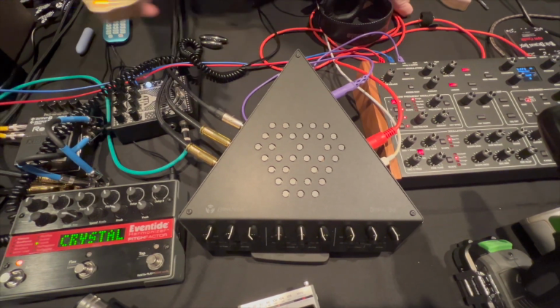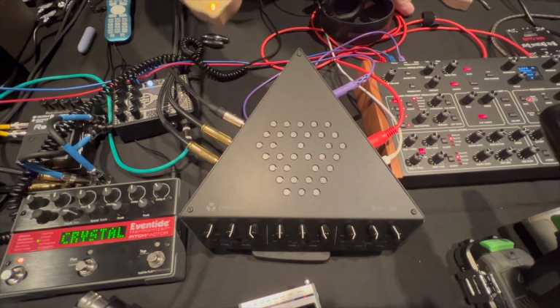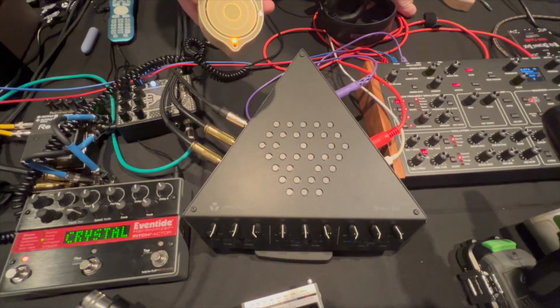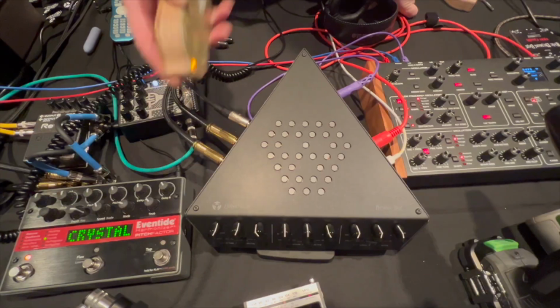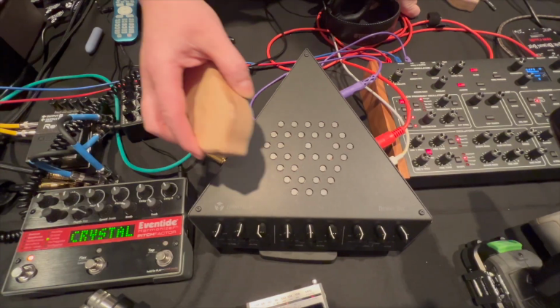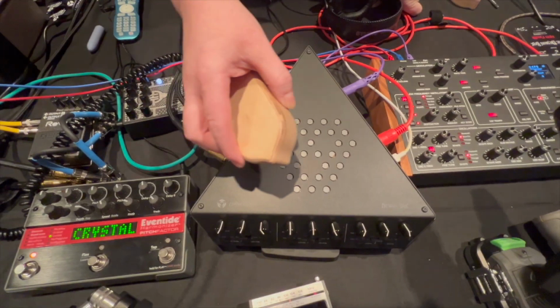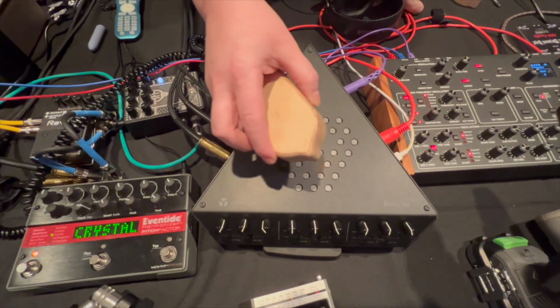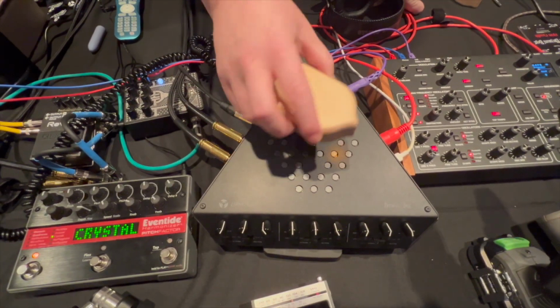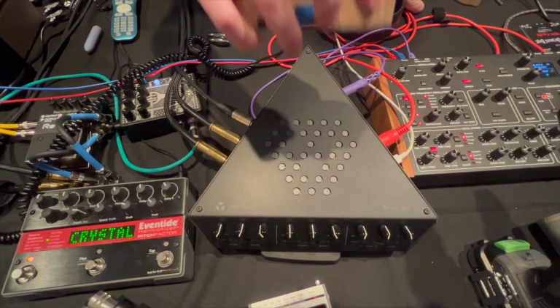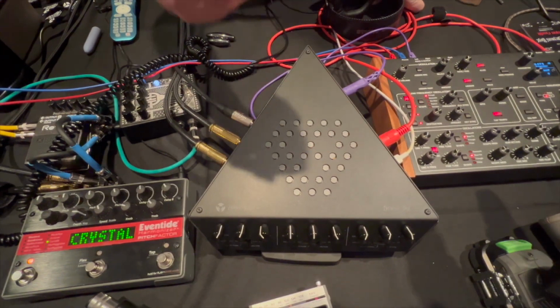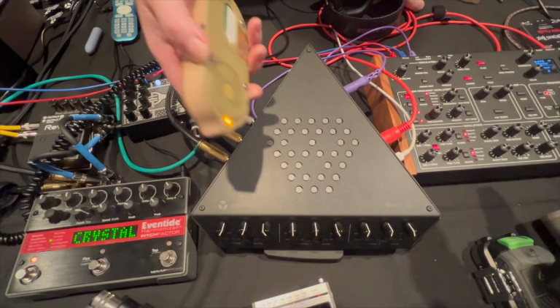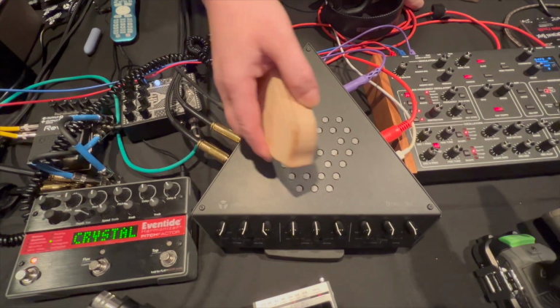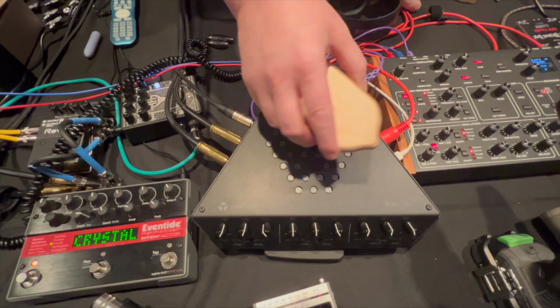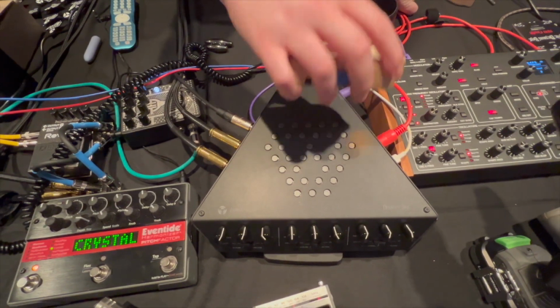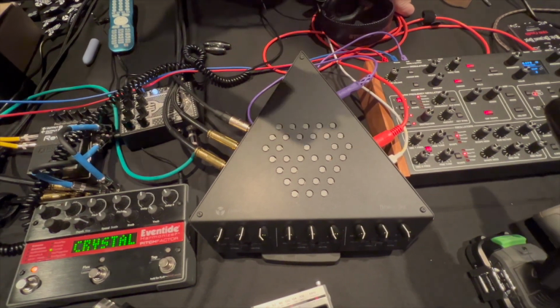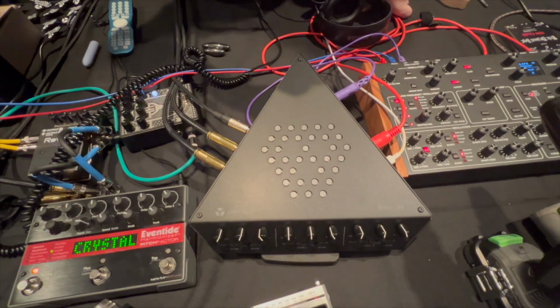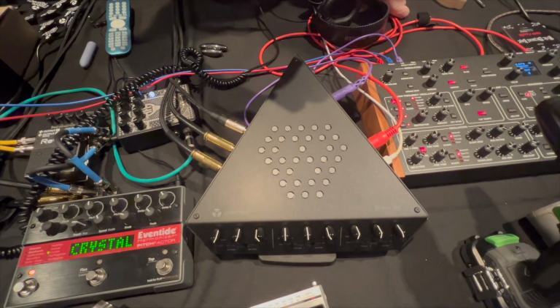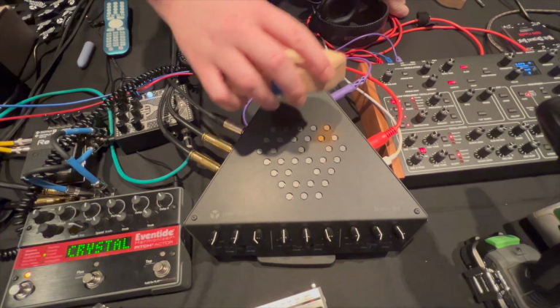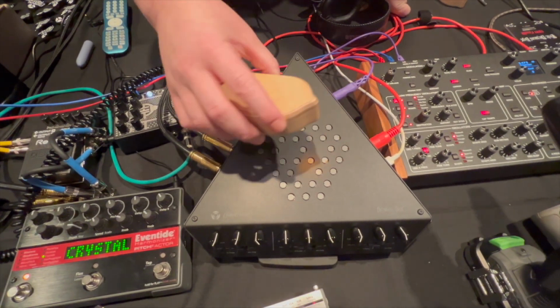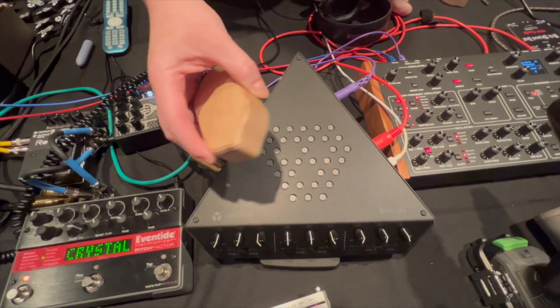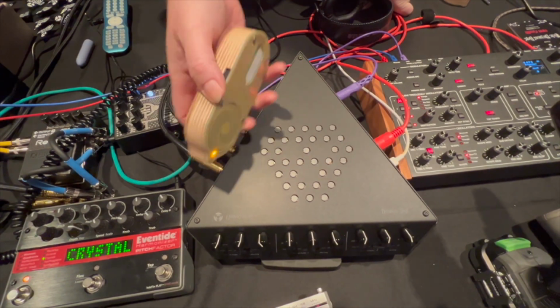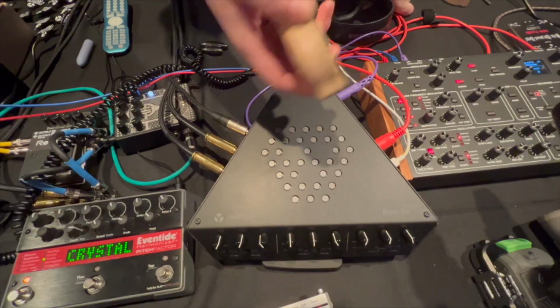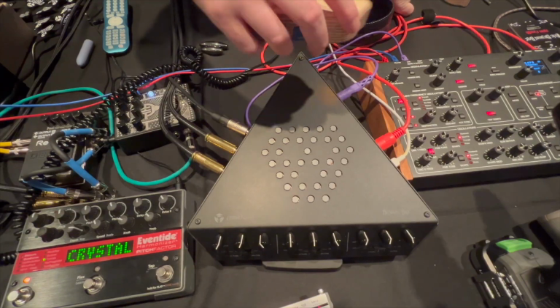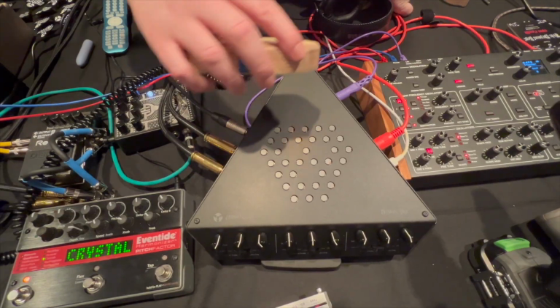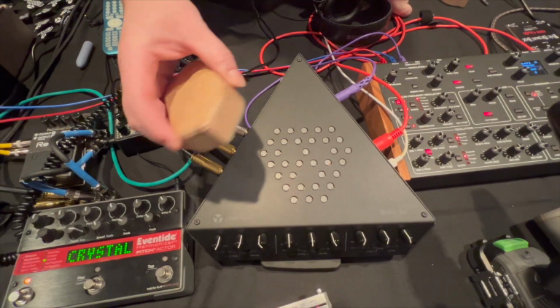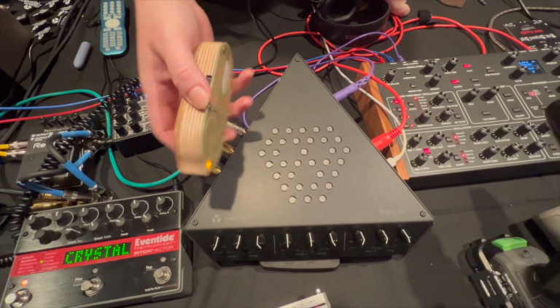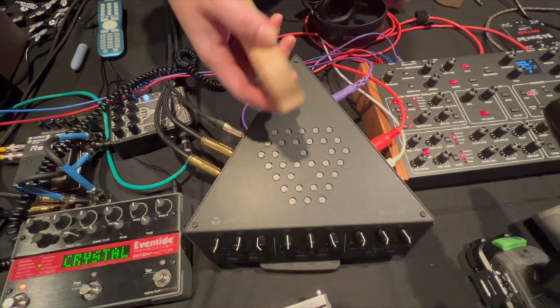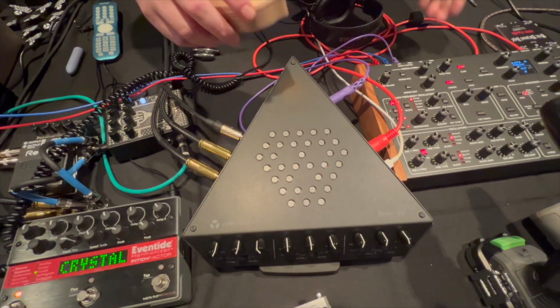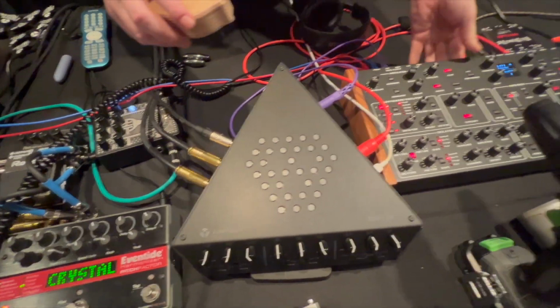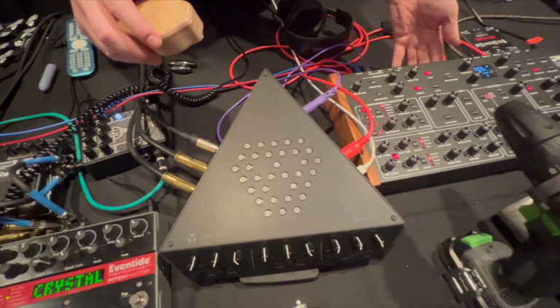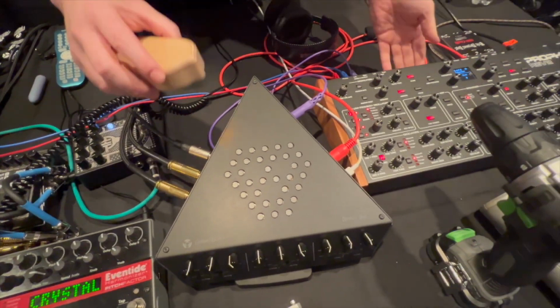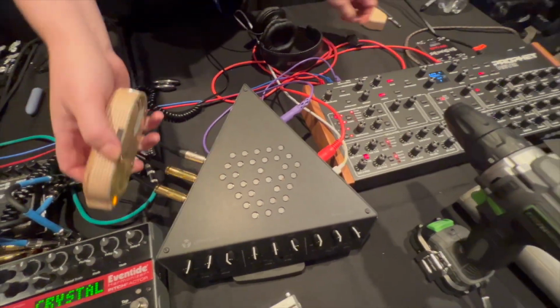Right now I'm going to use a little ferris to kind of hear what it sounds like. The MIDI is running through the Rev2.